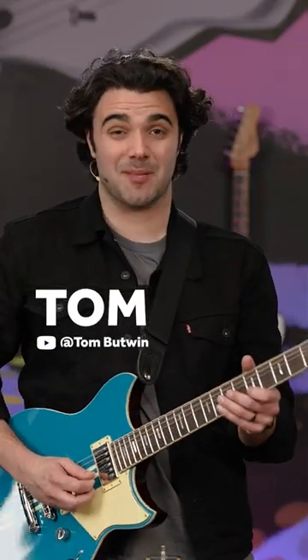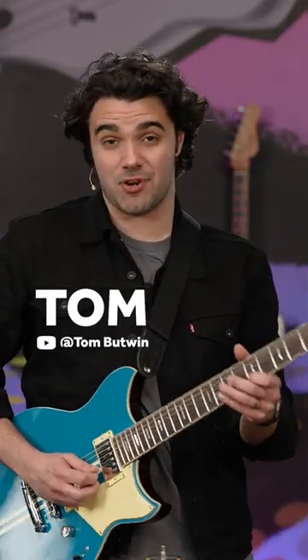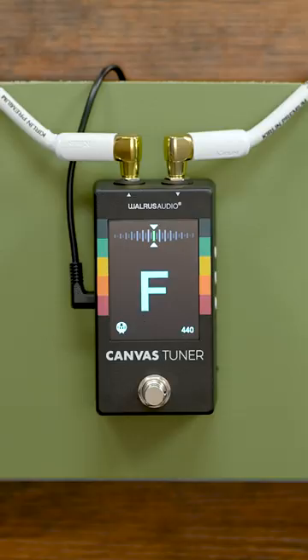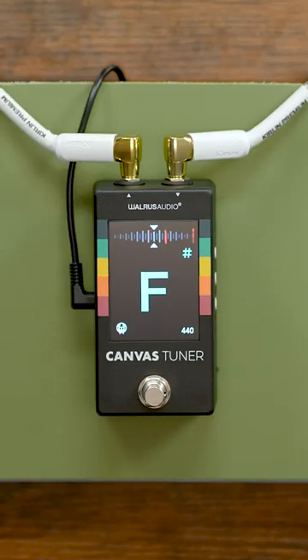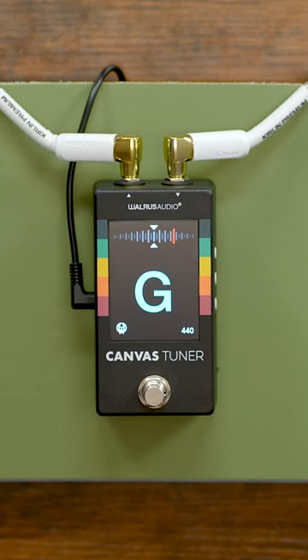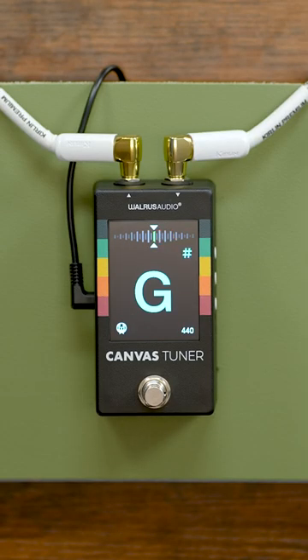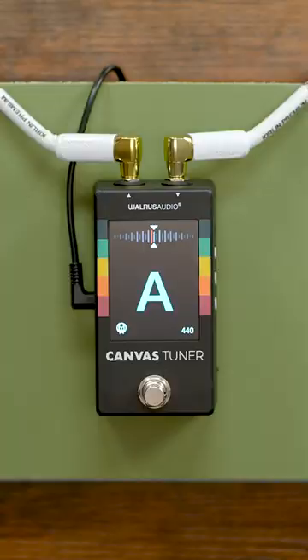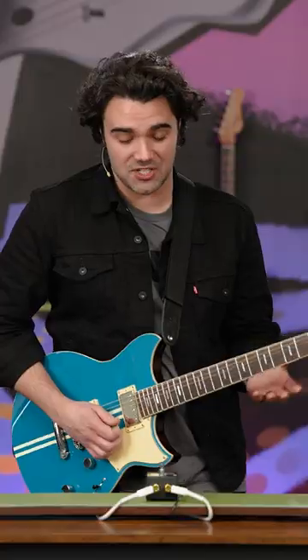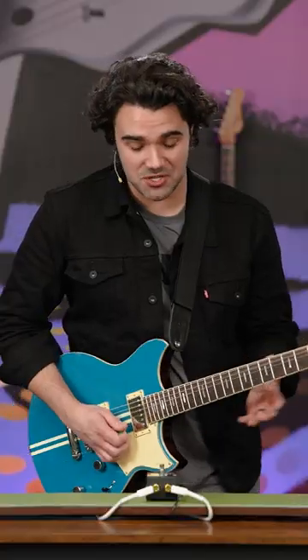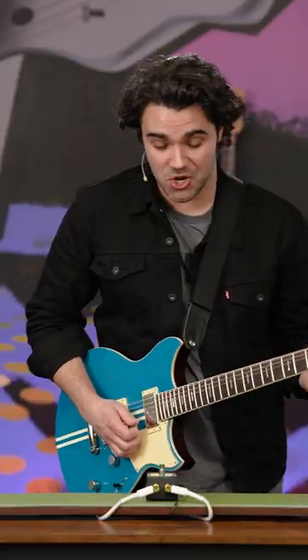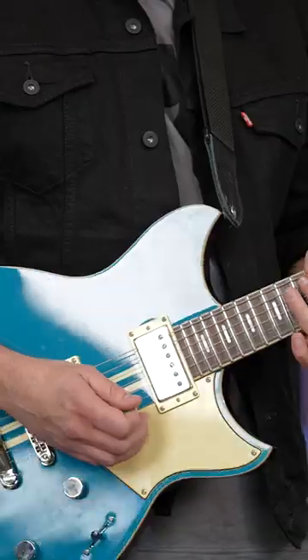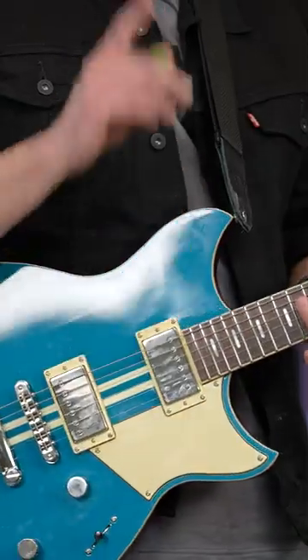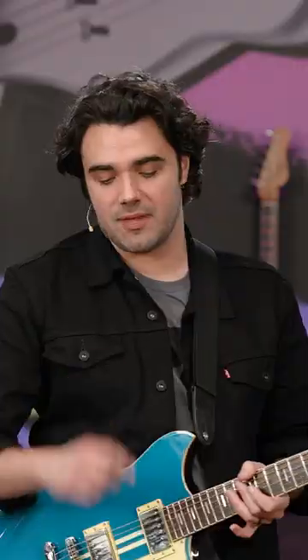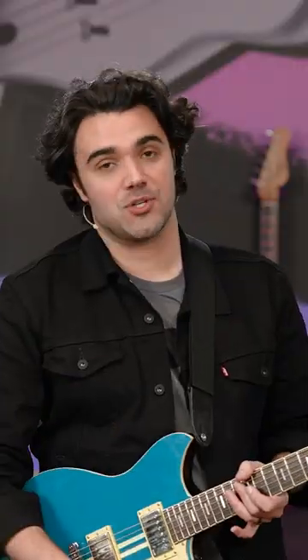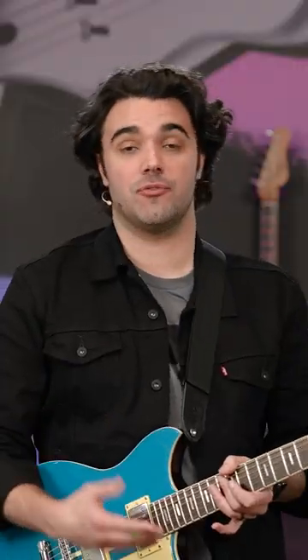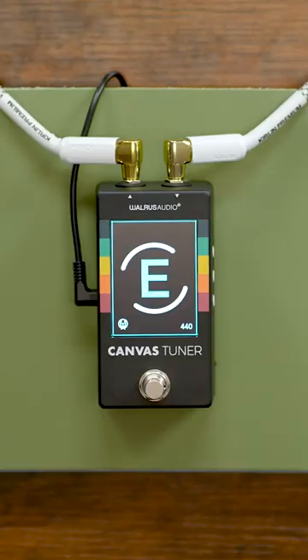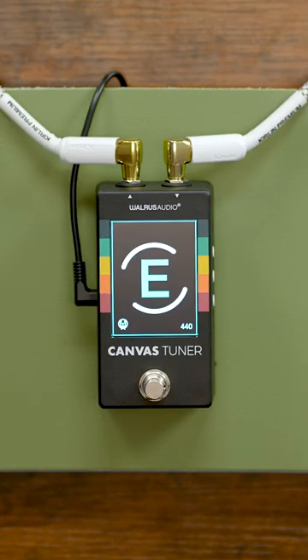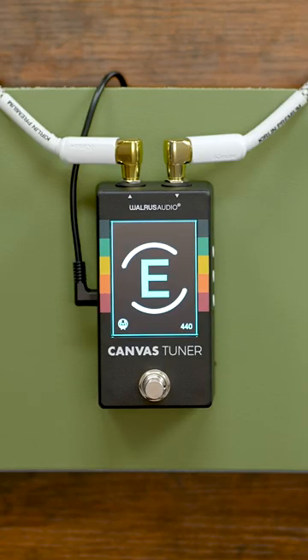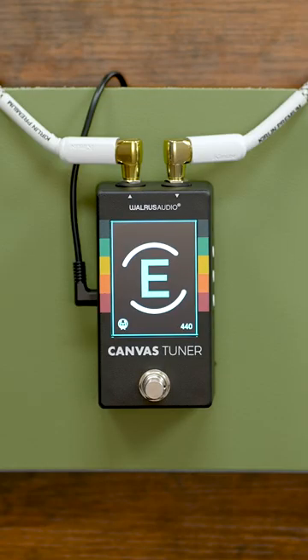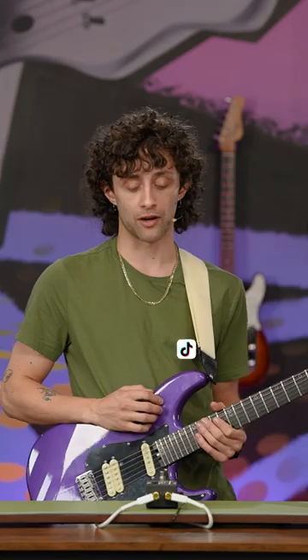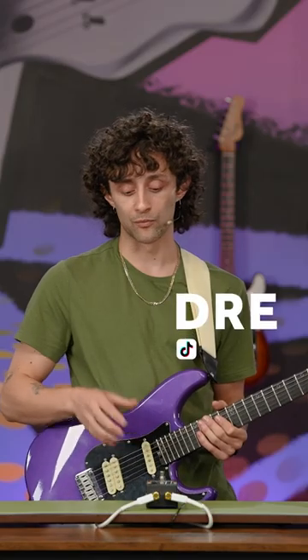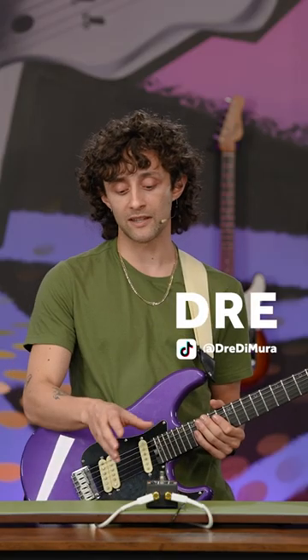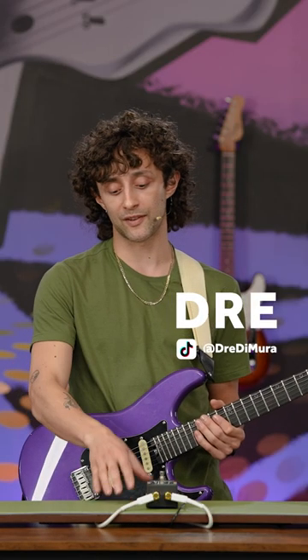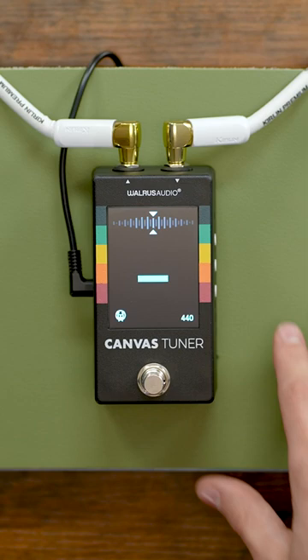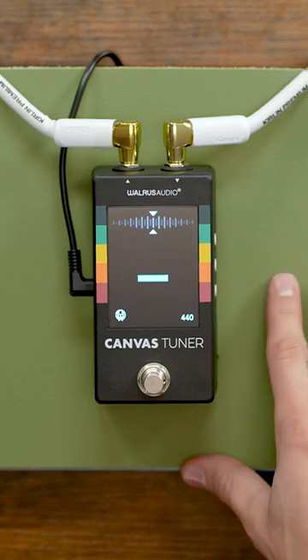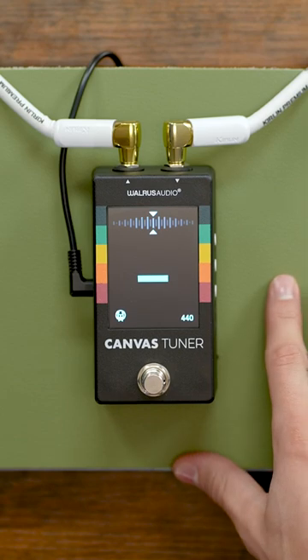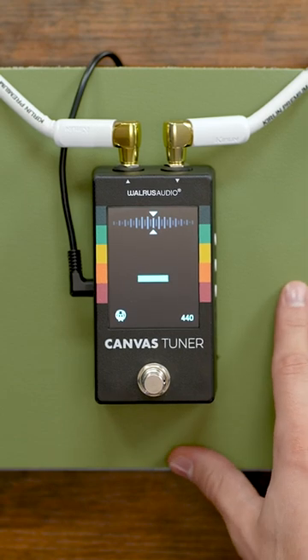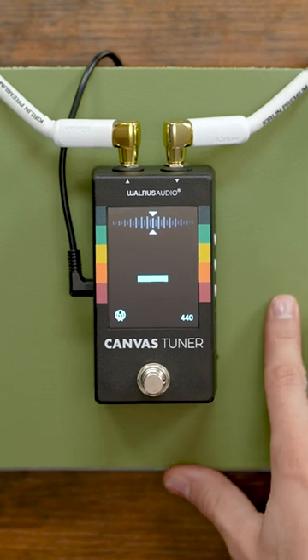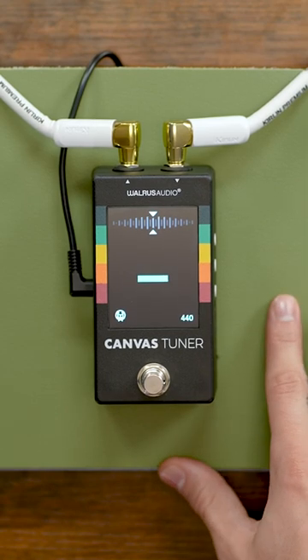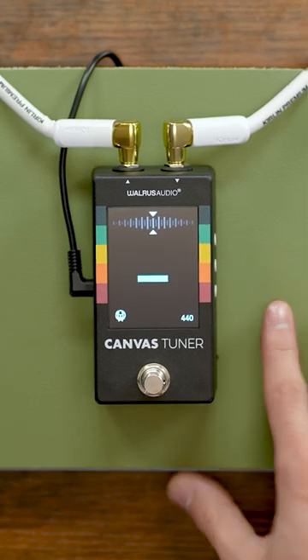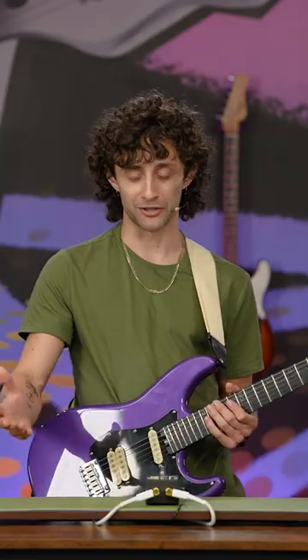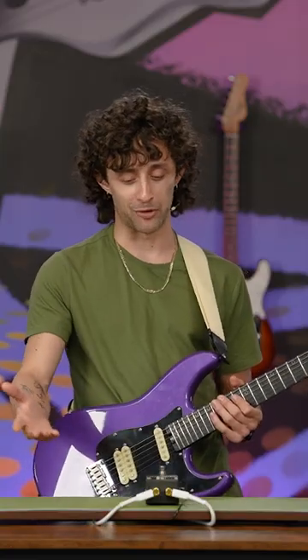It picks up every note that you throw at it with pretty much any speed that you could. And if you do have the option of using a strobe tuner, there are some really nice tactile buttons on the side, almost like an old Game Boy.